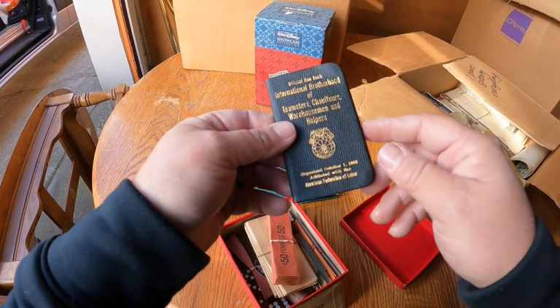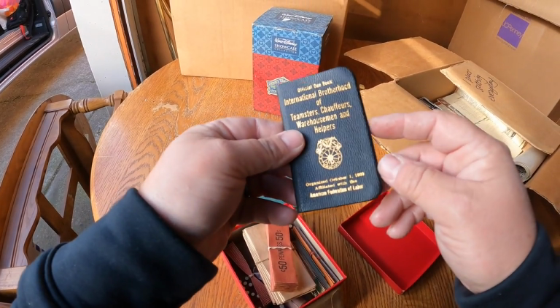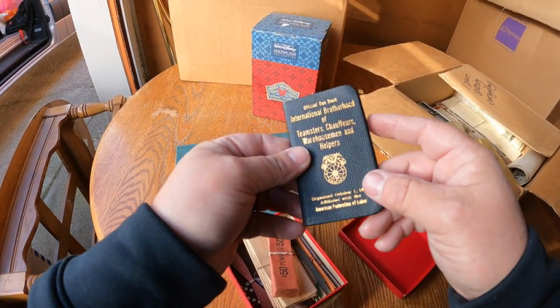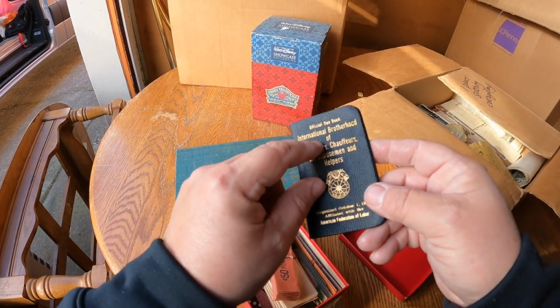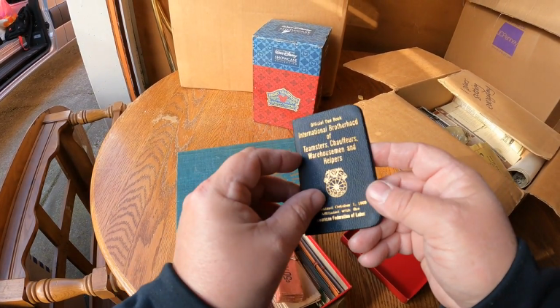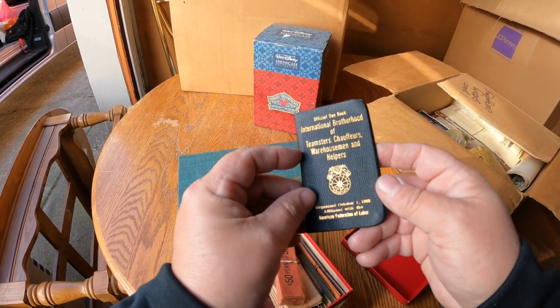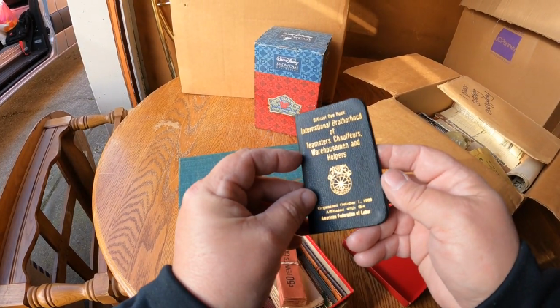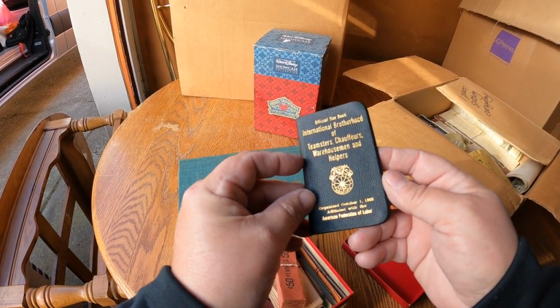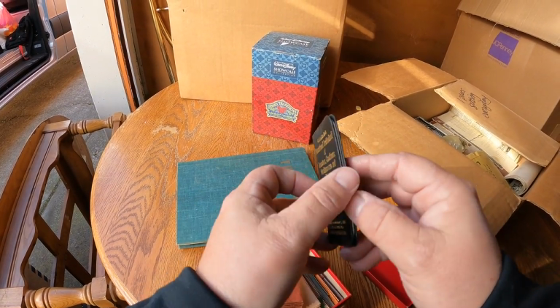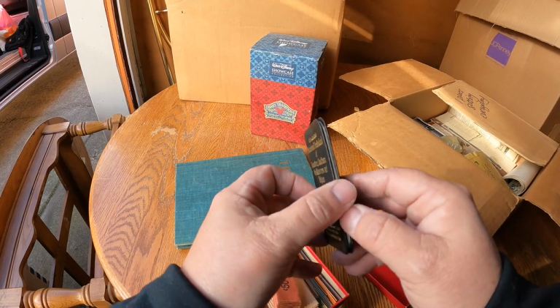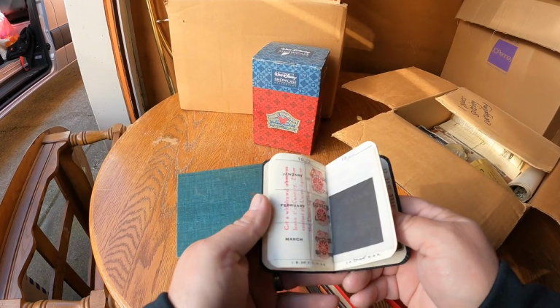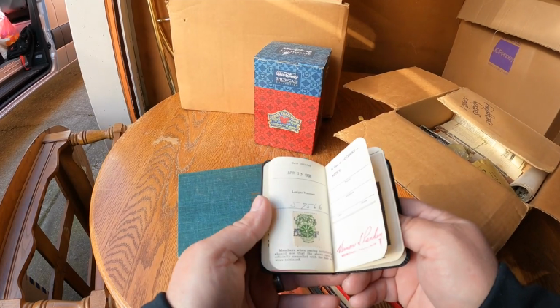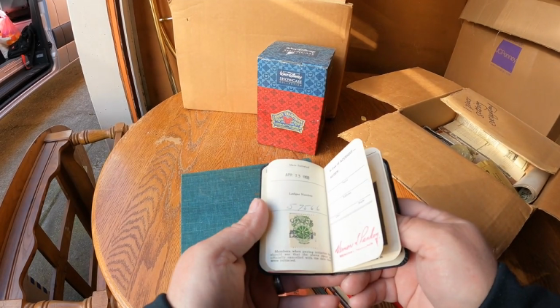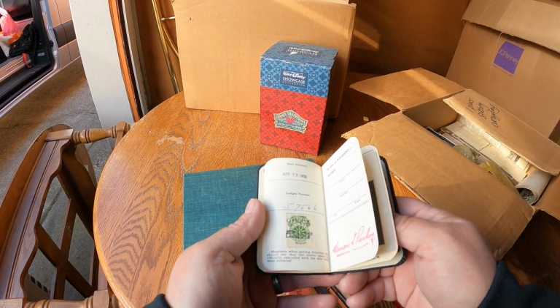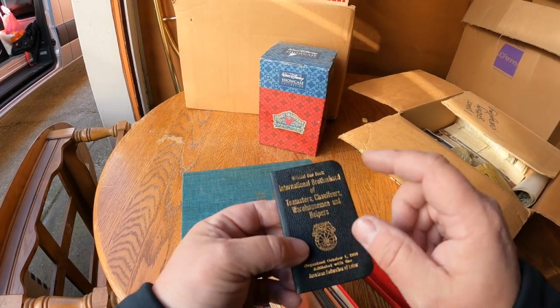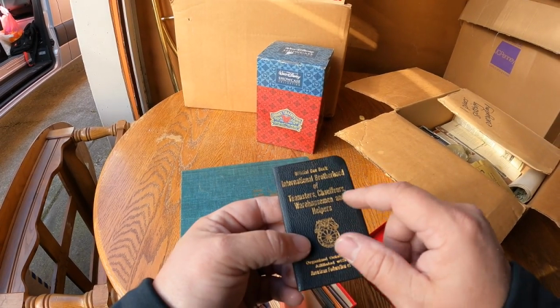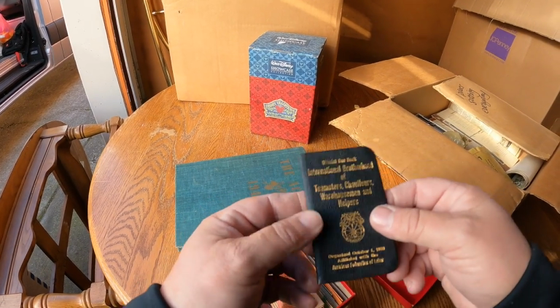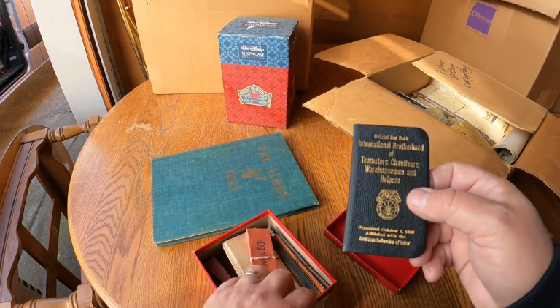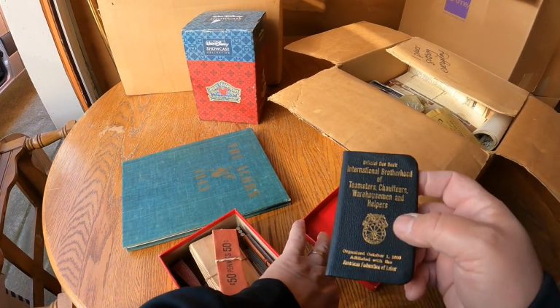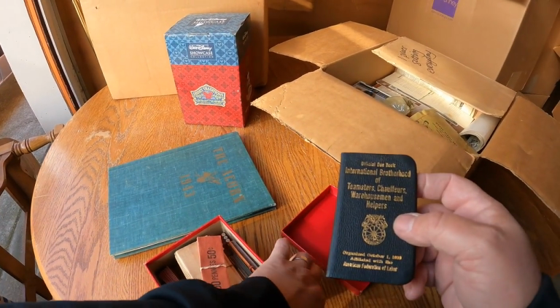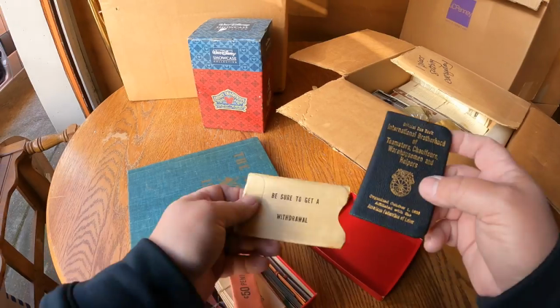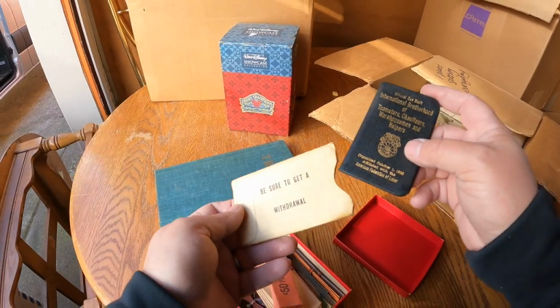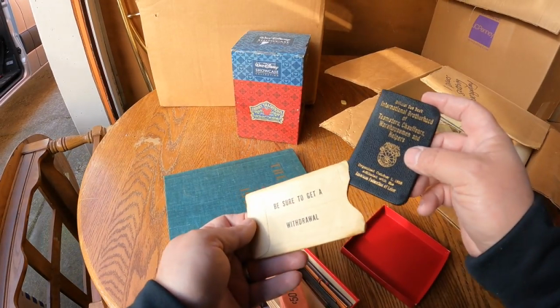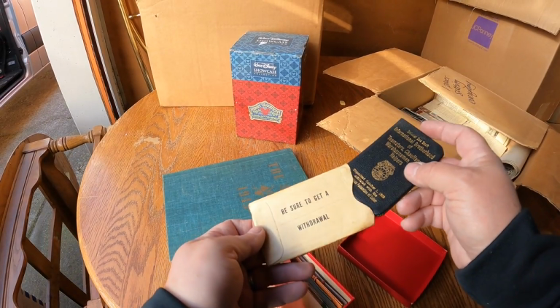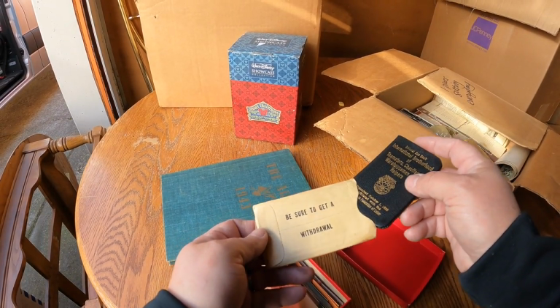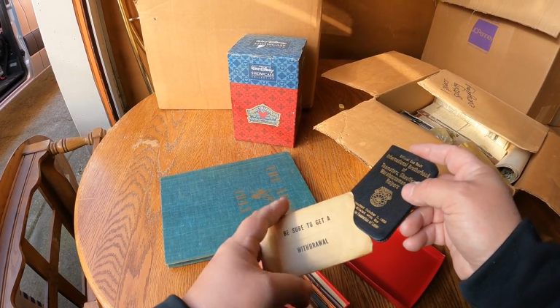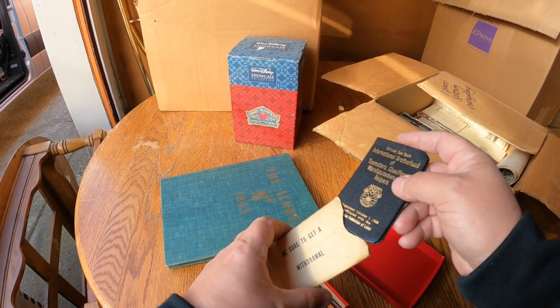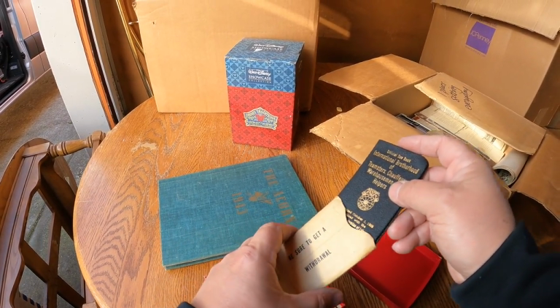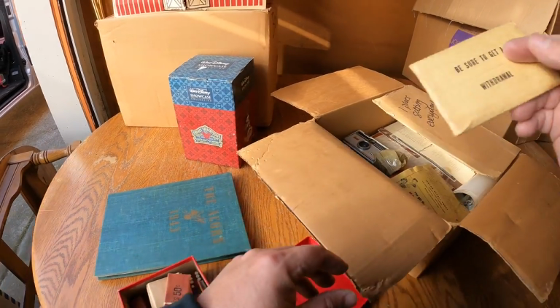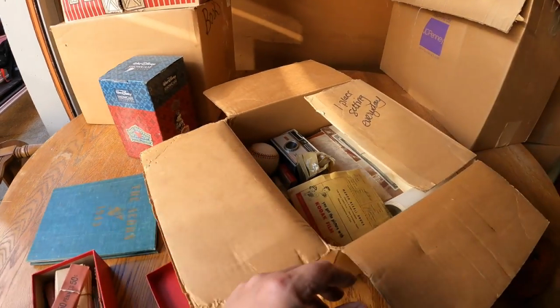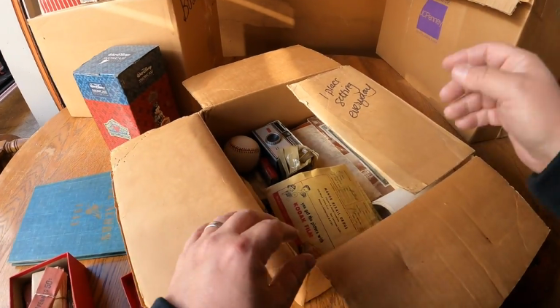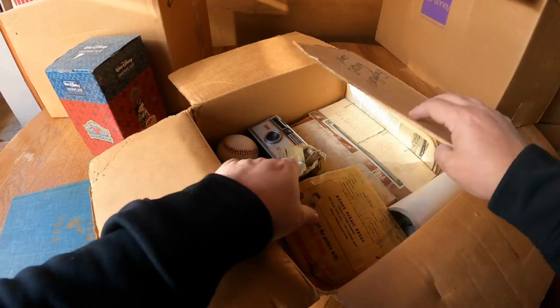Oh, here's another one of these - International Brotherhood of Teamsters. We should look this up; I'm not sure if these have value. It's the second one I found - I'll put it in the box to bring back to the office. I'm curious if those have any collectability.